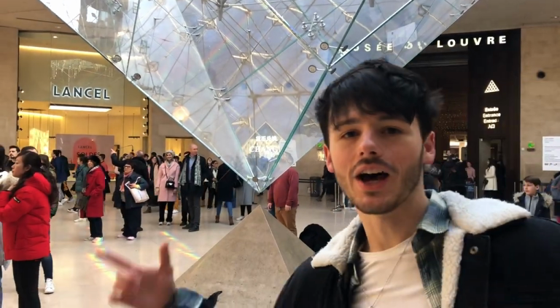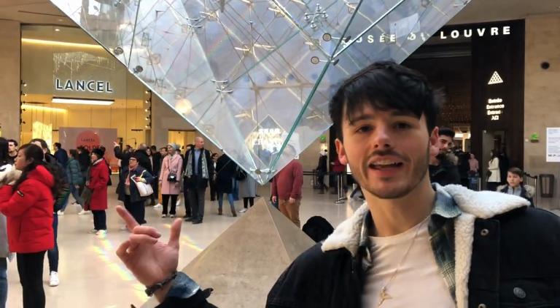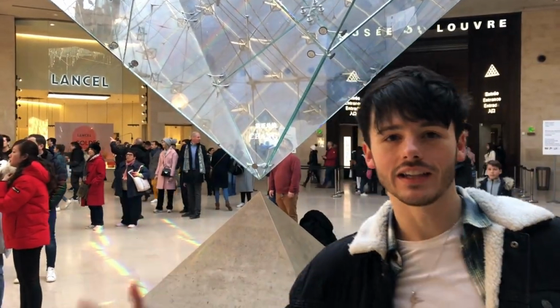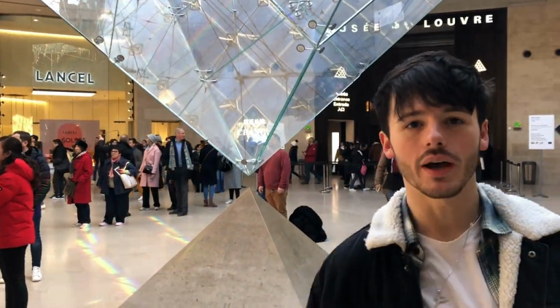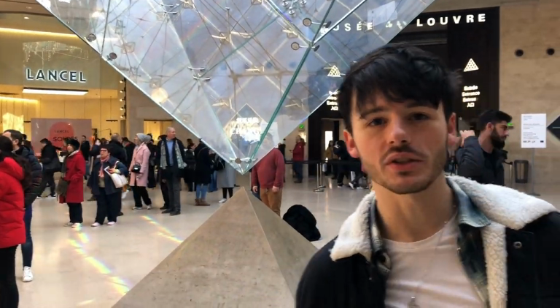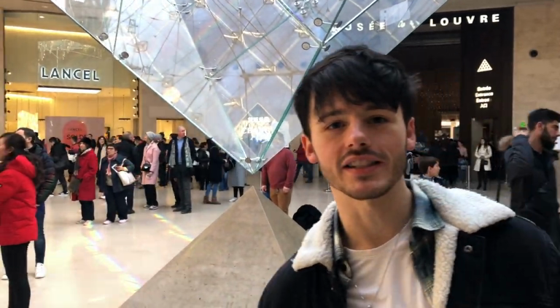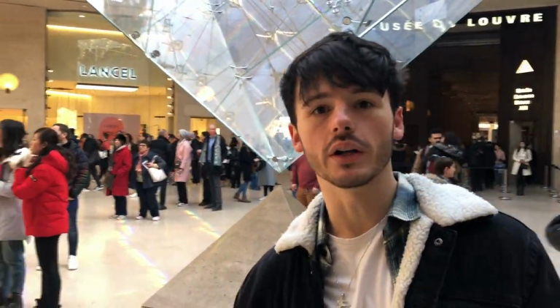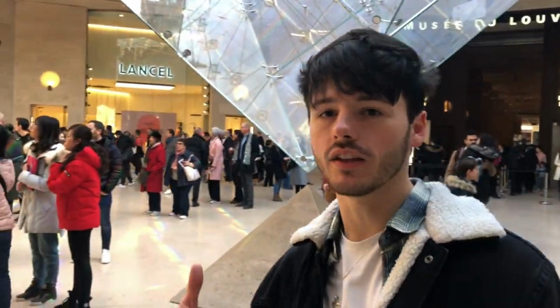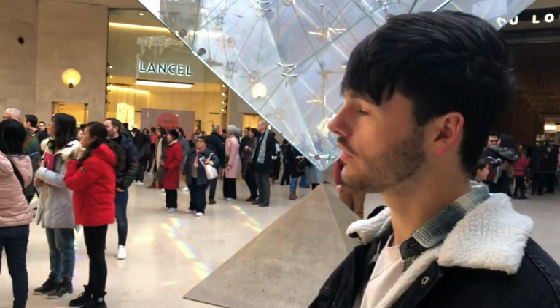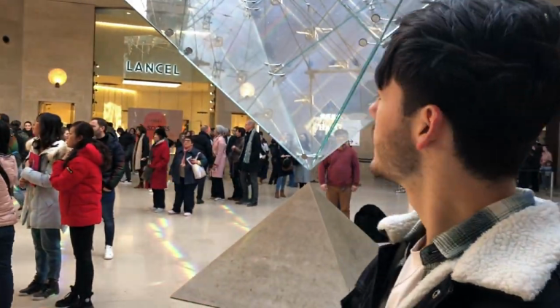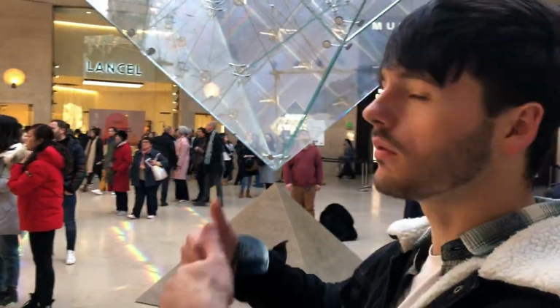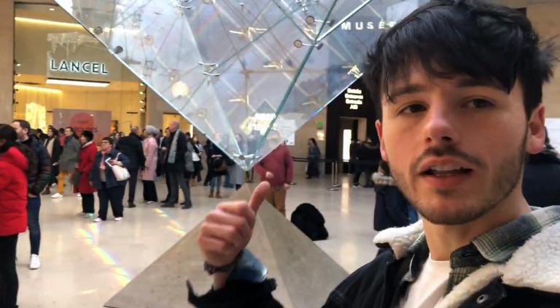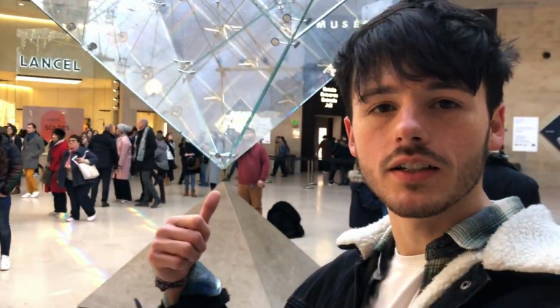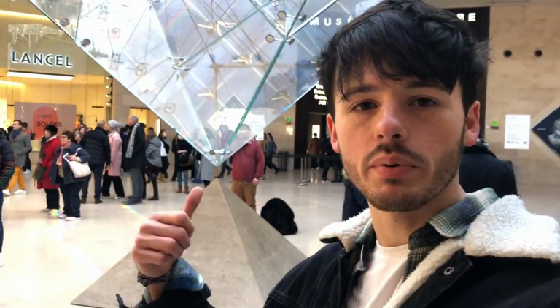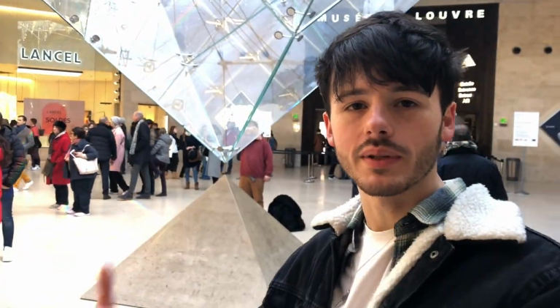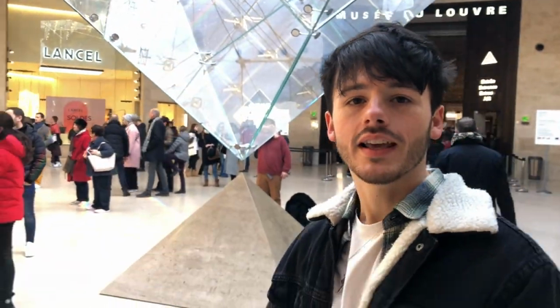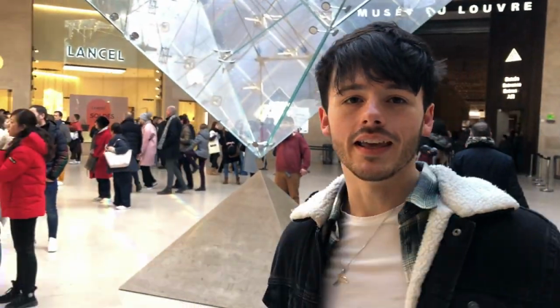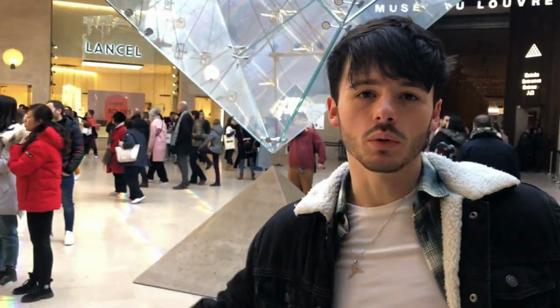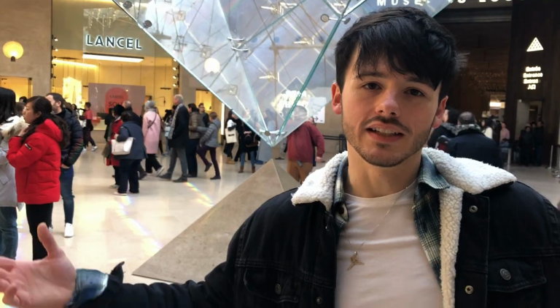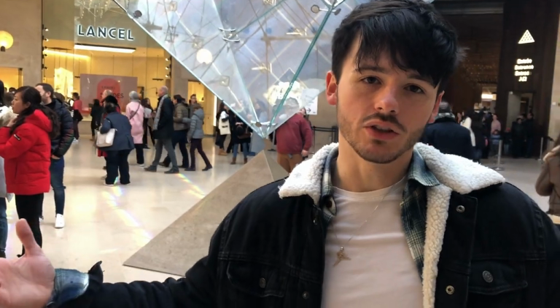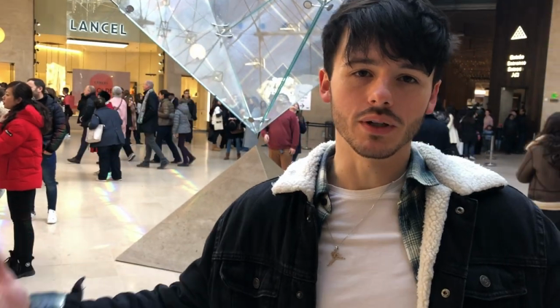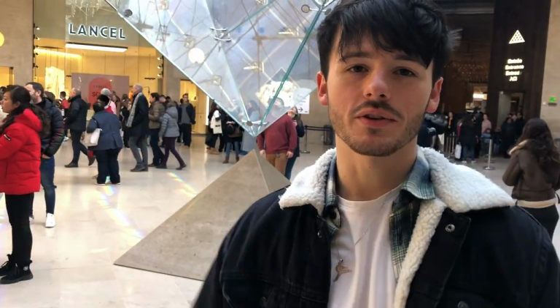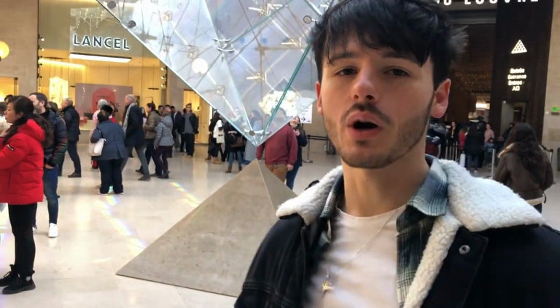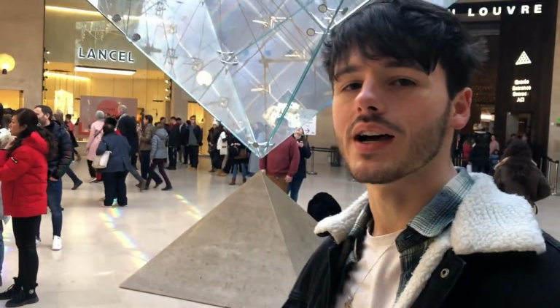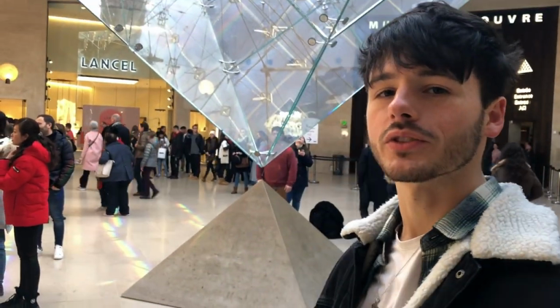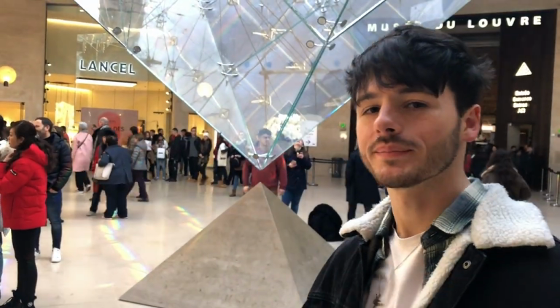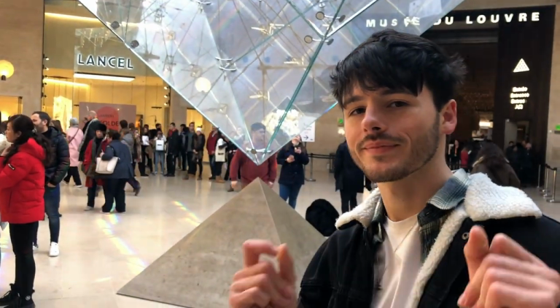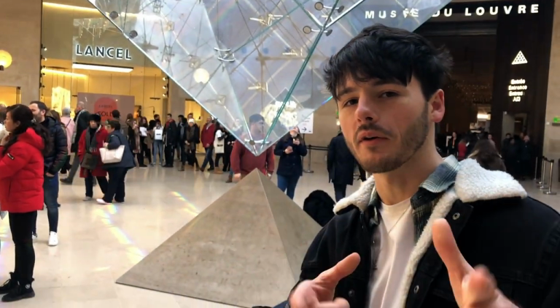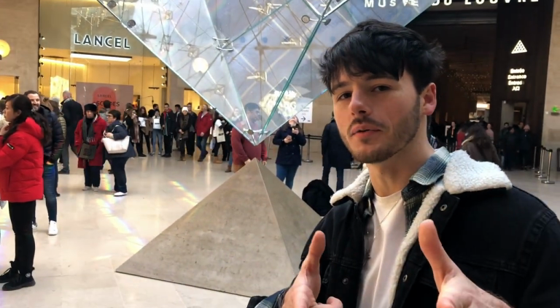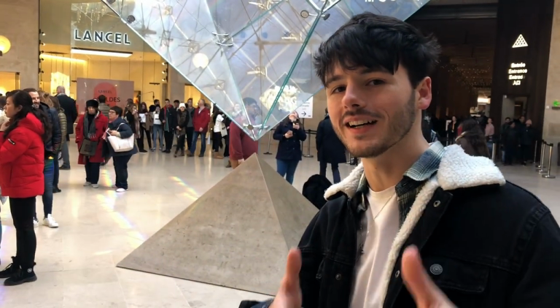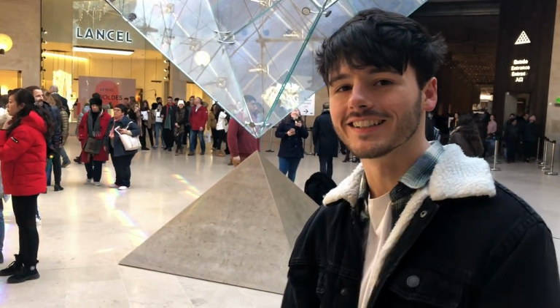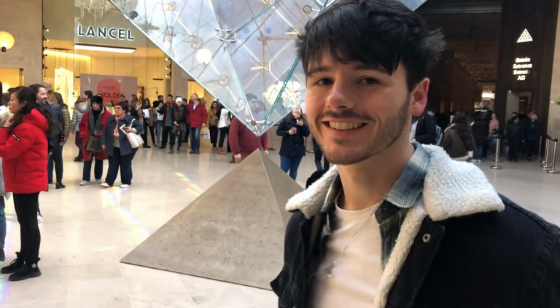Alright guys, as you can see we're in the Louvre directly under the pyramid and we did not do a 3-4 hour line.